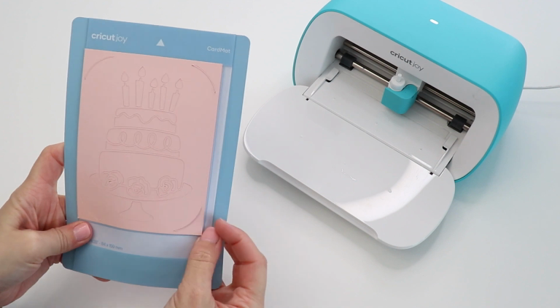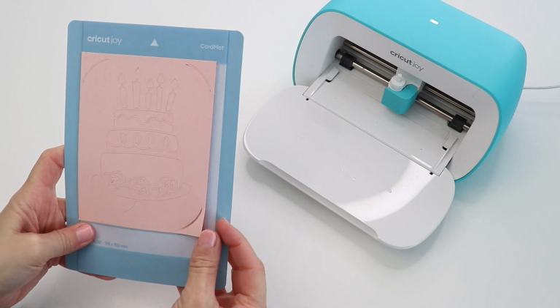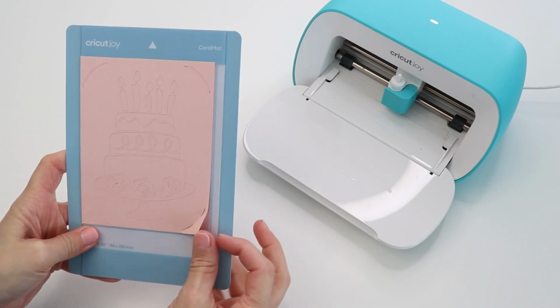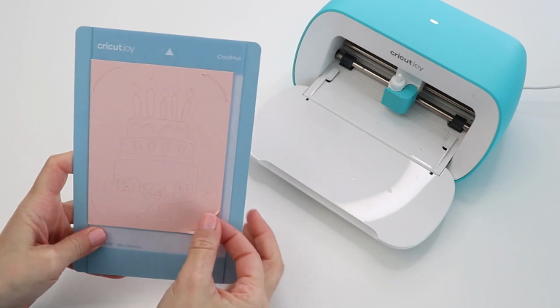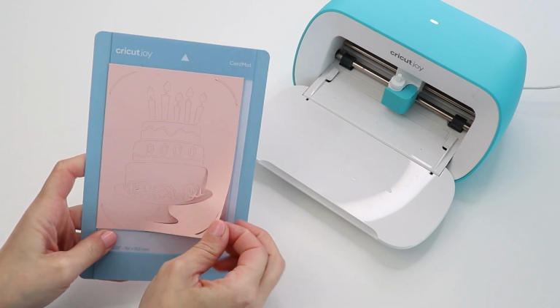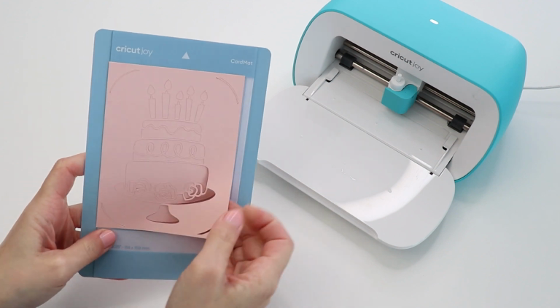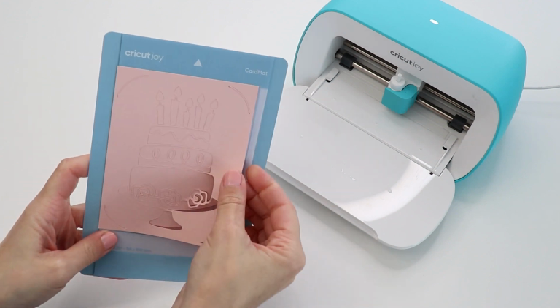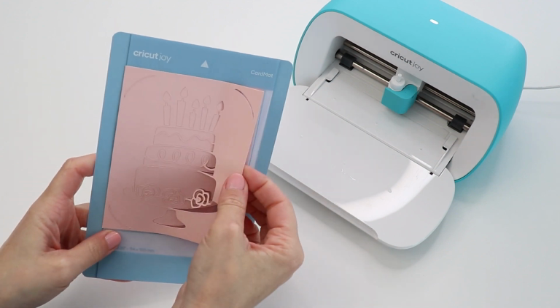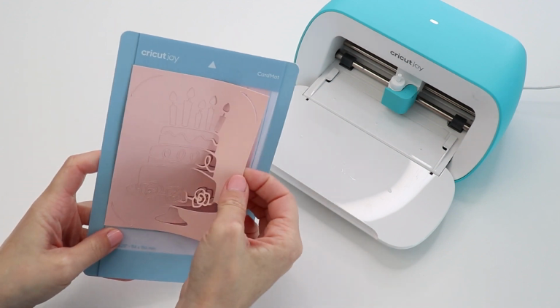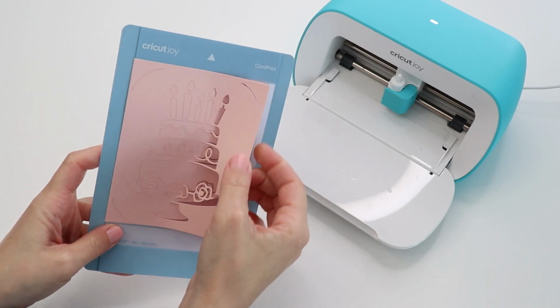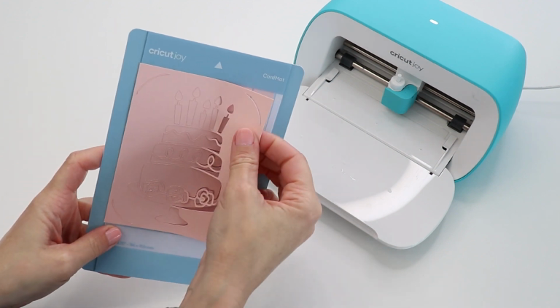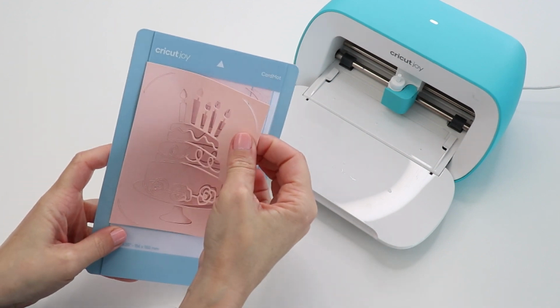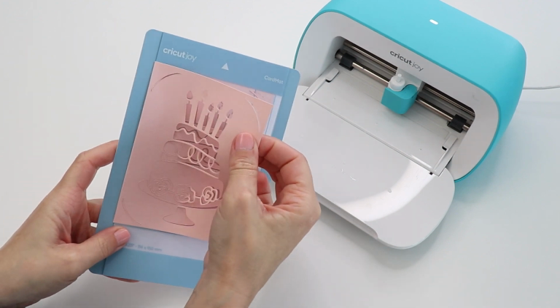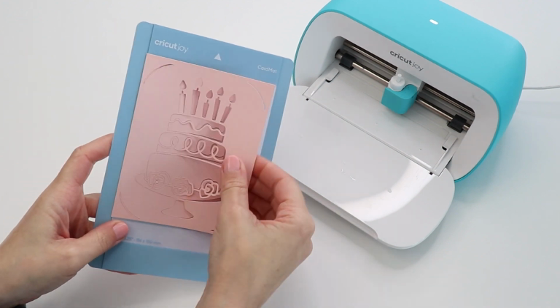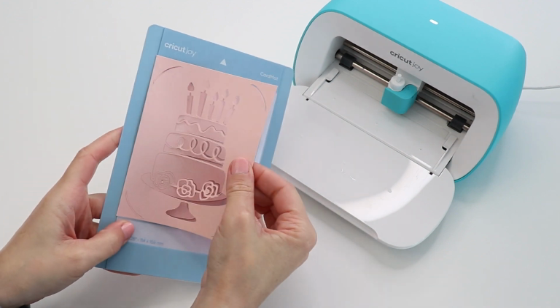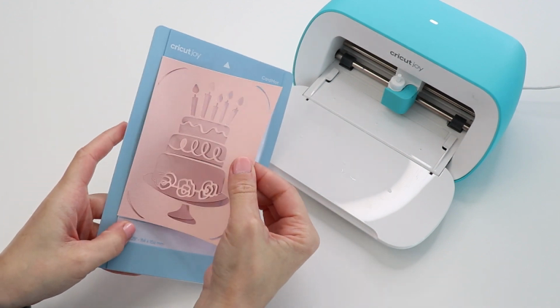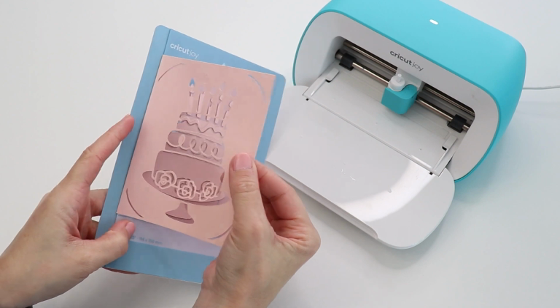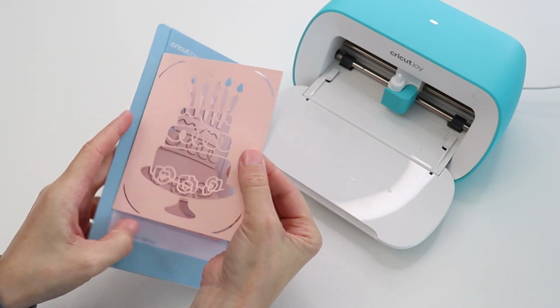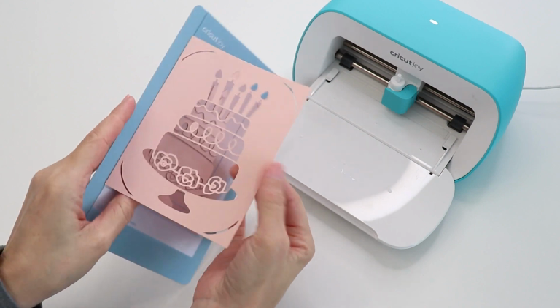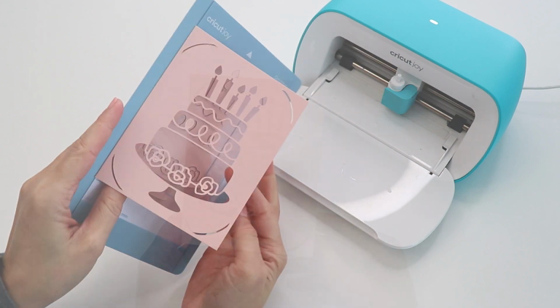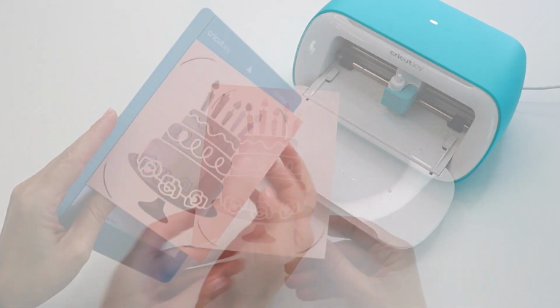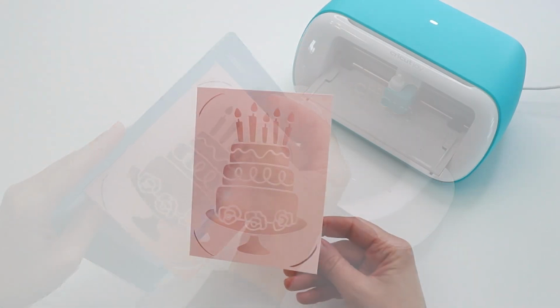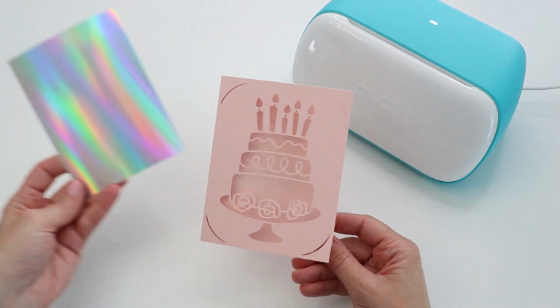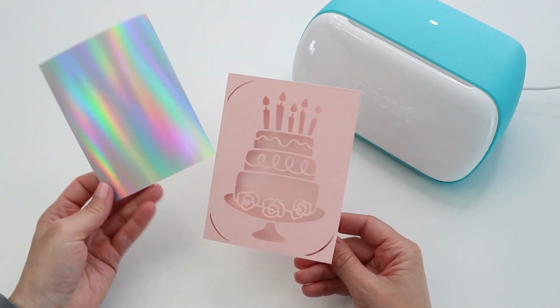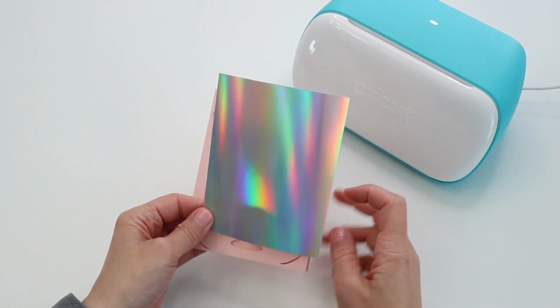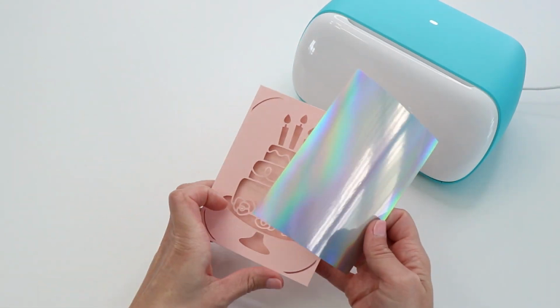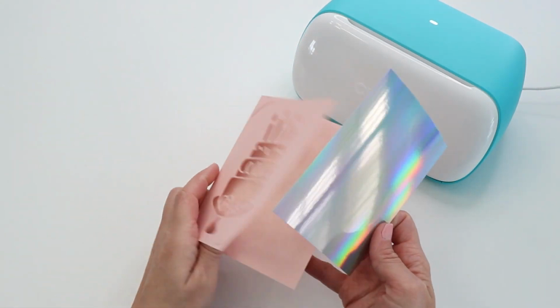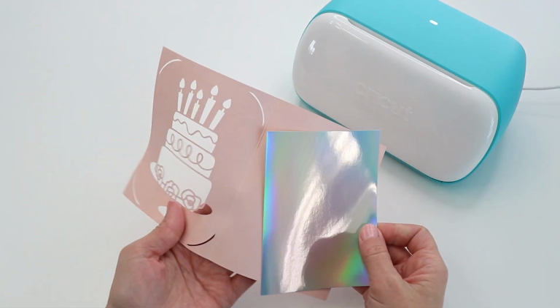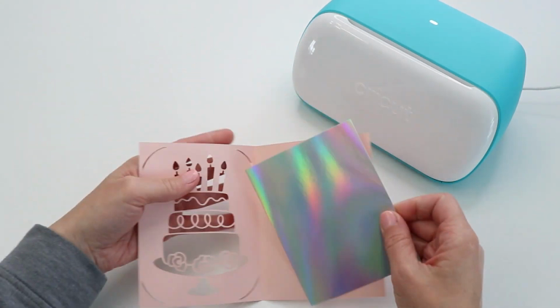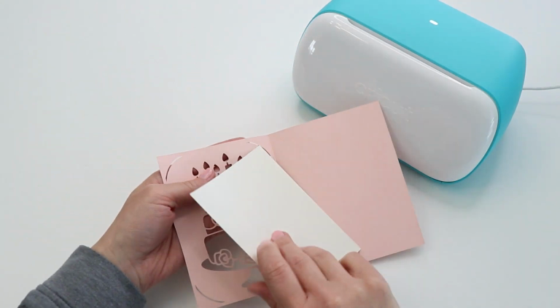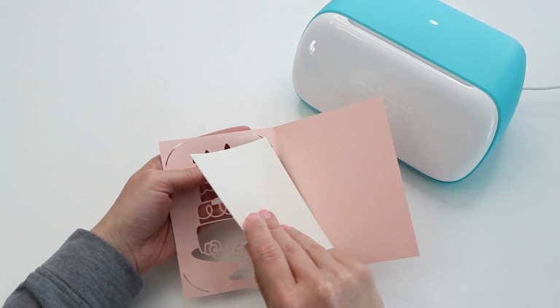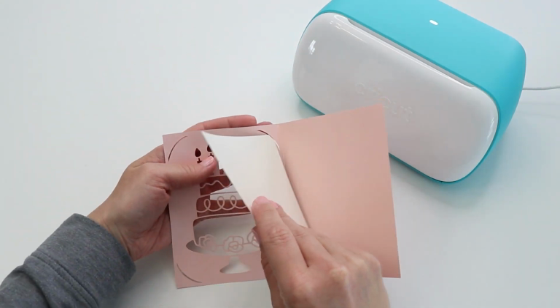You can also buy Cricut cardstock. This is thick, colorful, high quality paper, and it's the perfect material for creating gift boxes, banners, and other home decor projects.